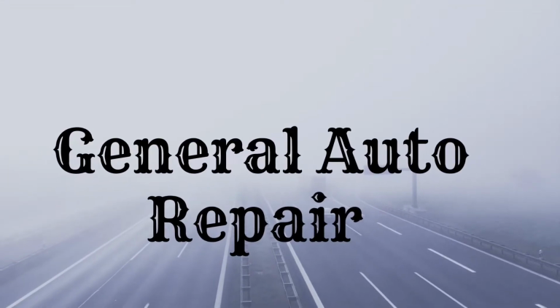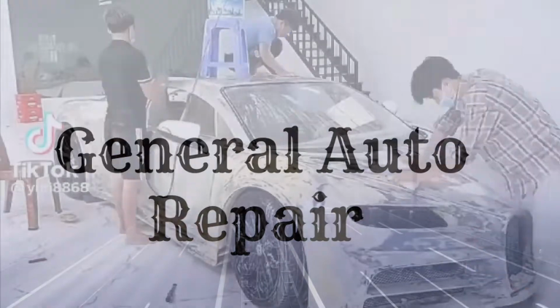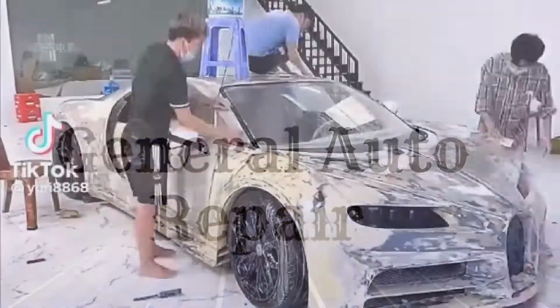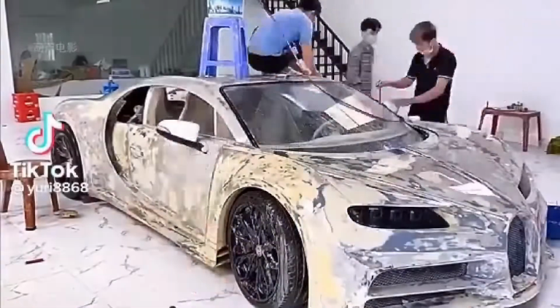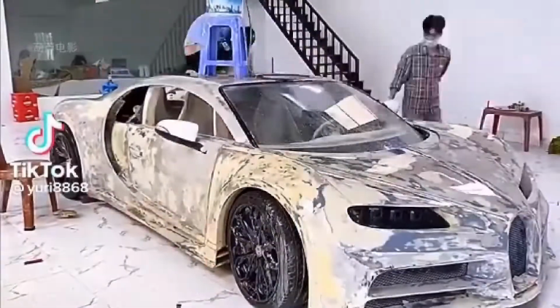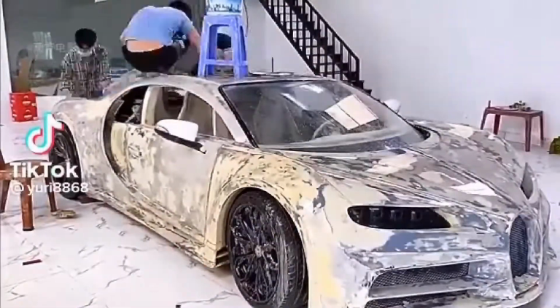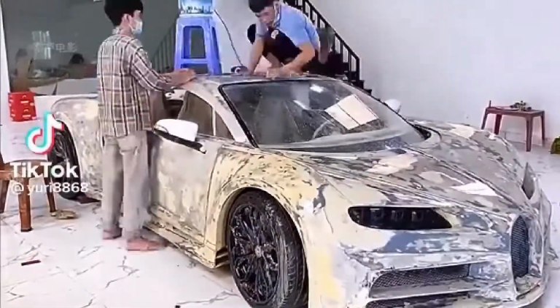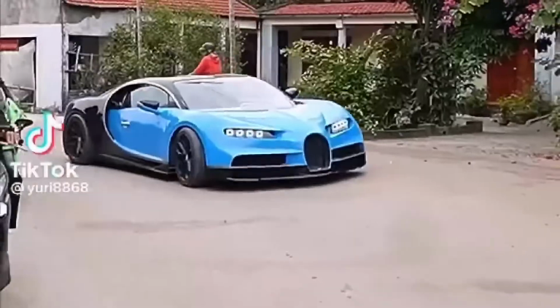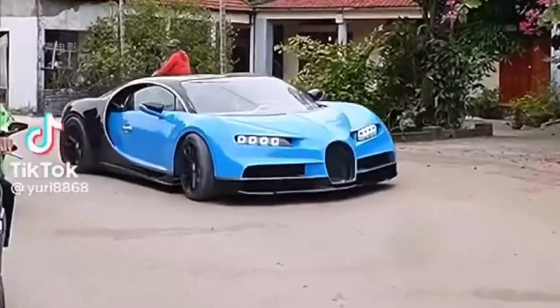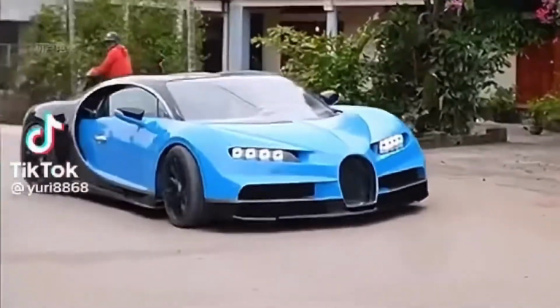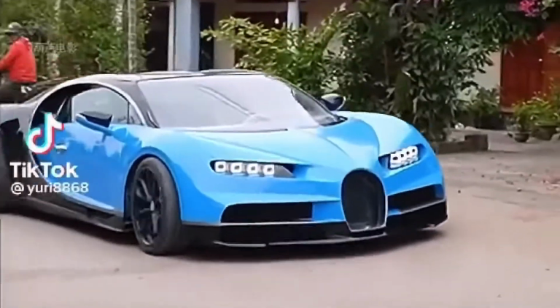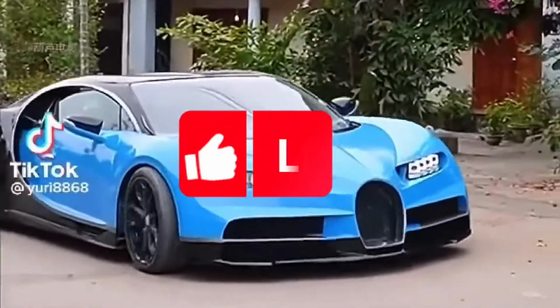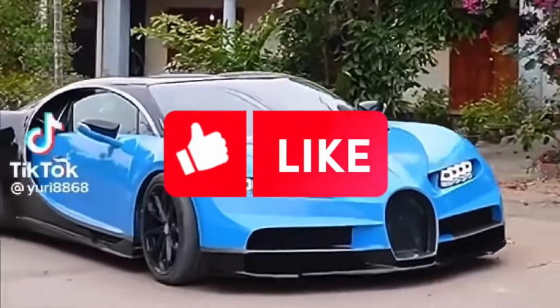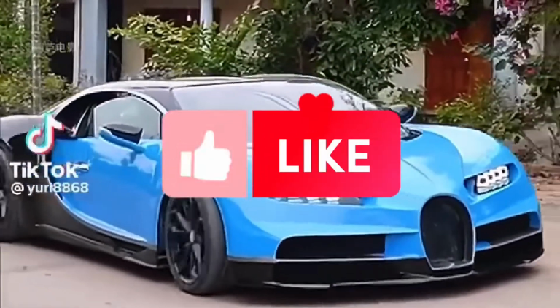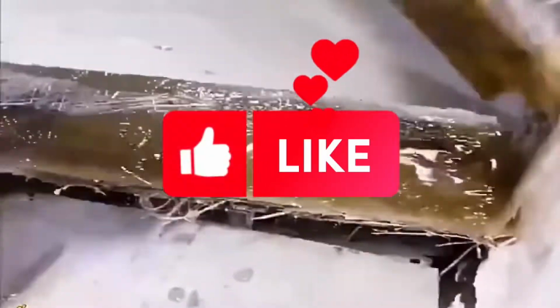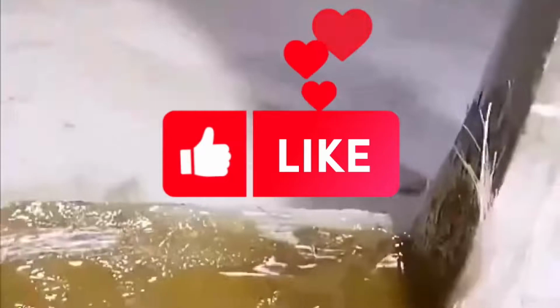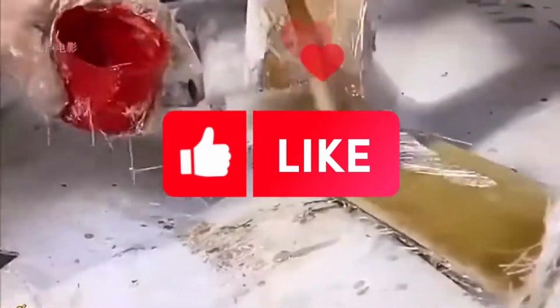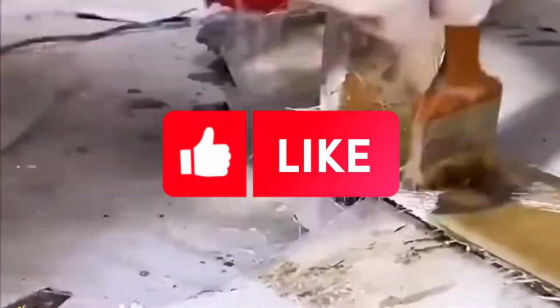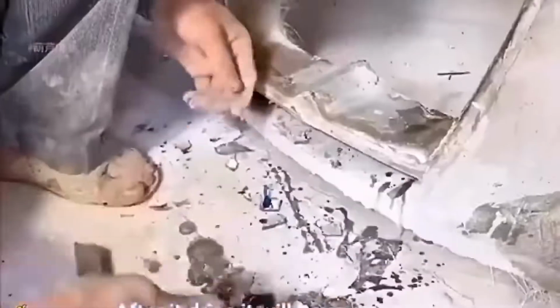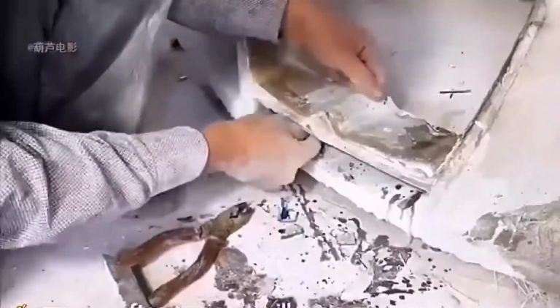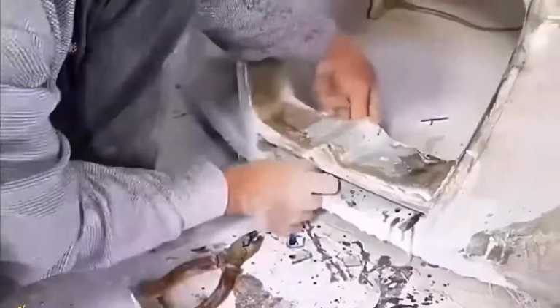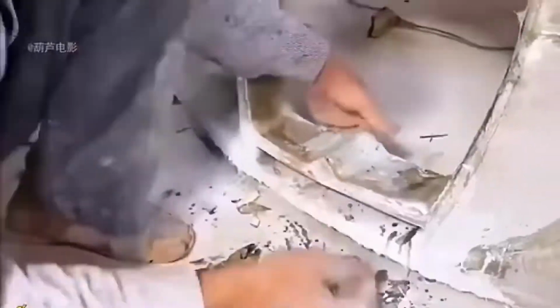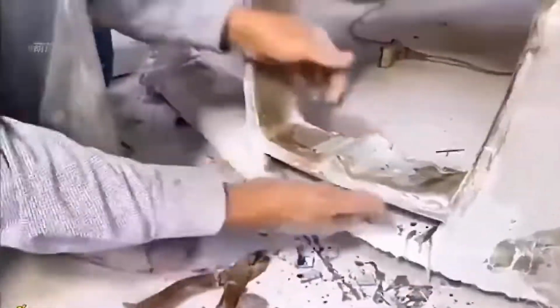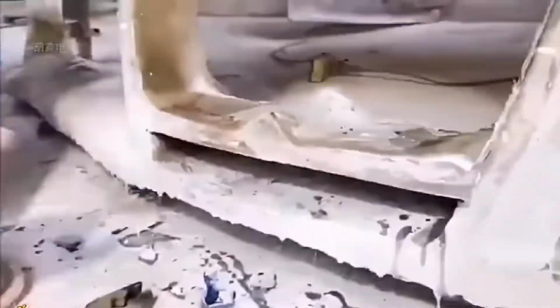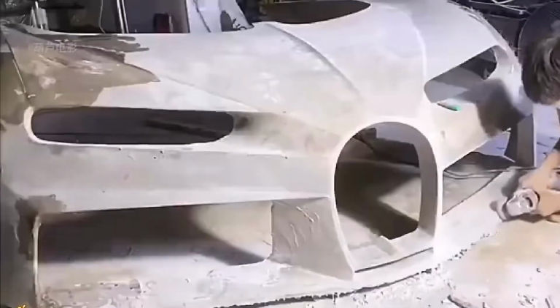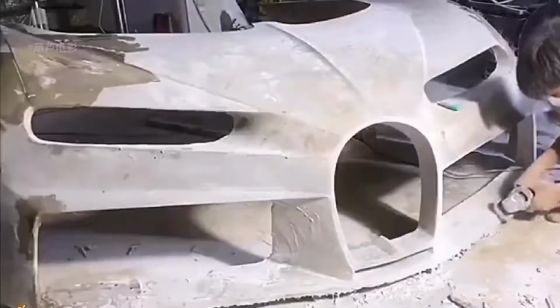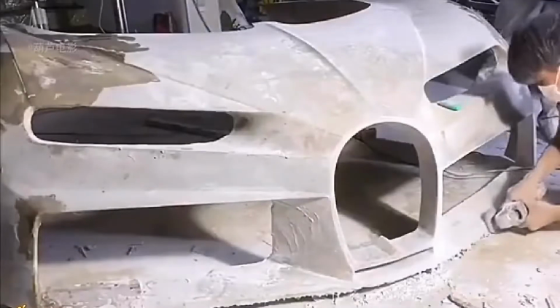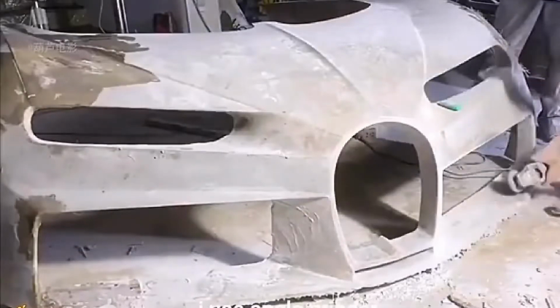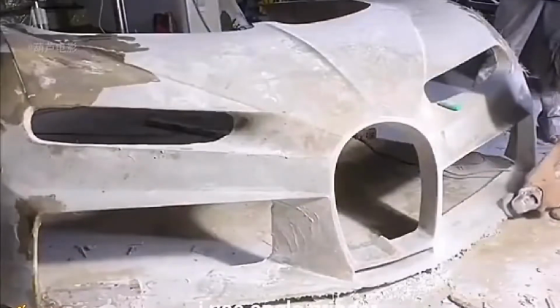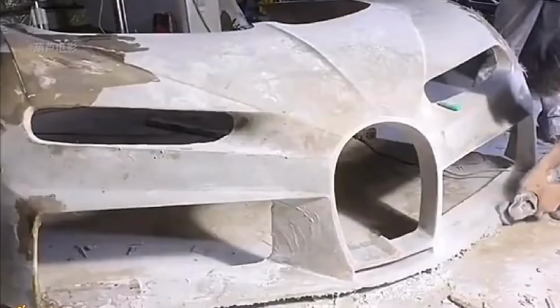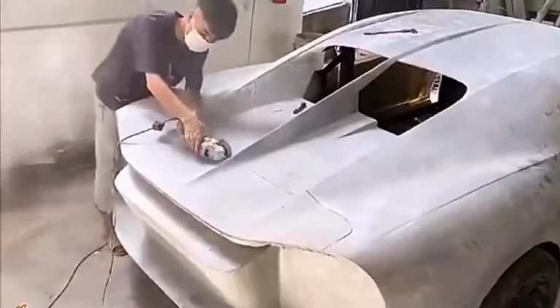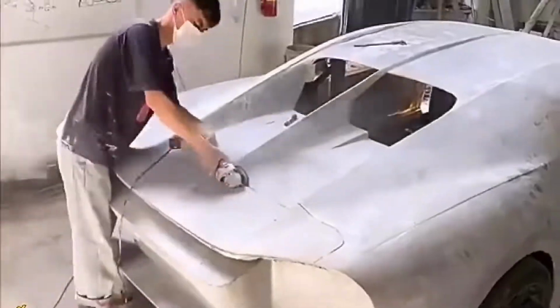It took three rural boys a whole year to build a Bugatti worth 7 million yuan, and the whole process of building is truly amazing. Give you and your brother a year — what can you do?